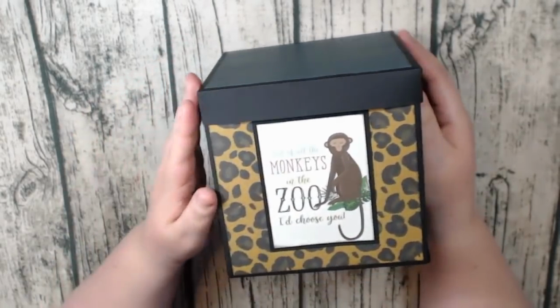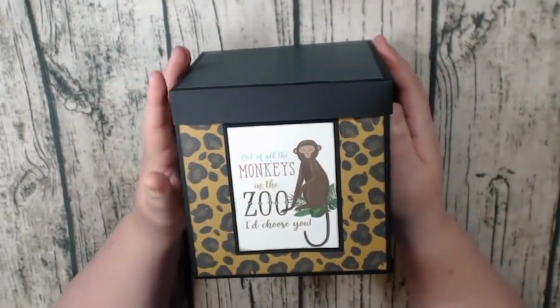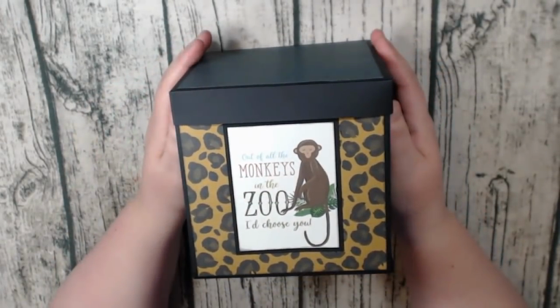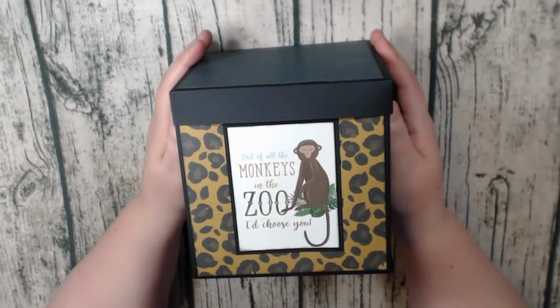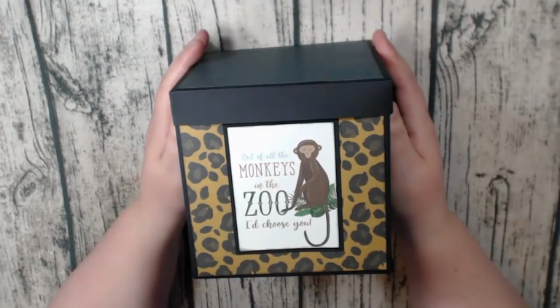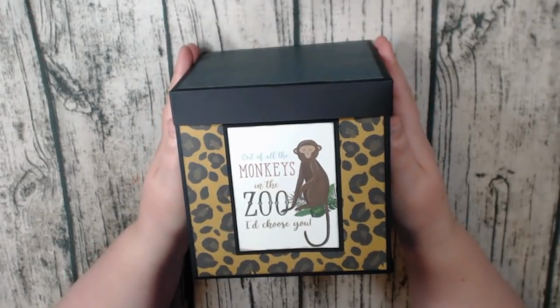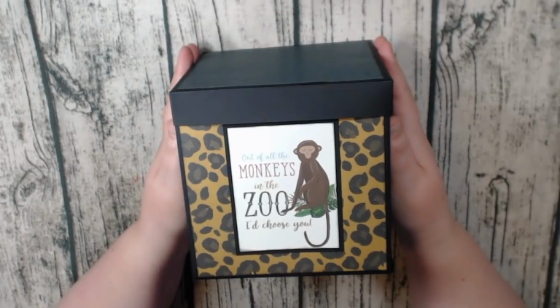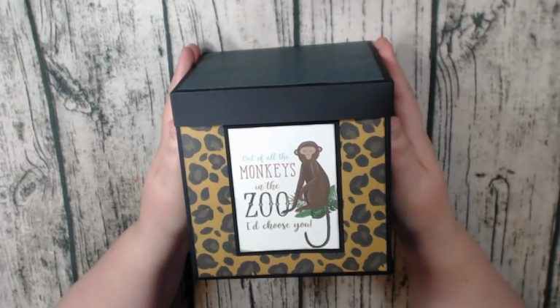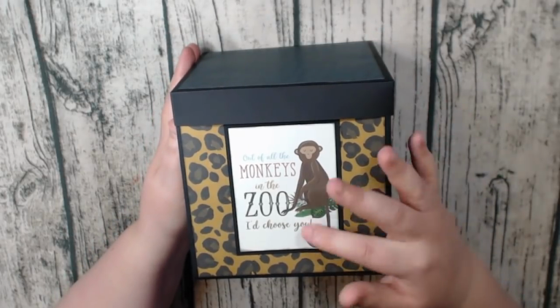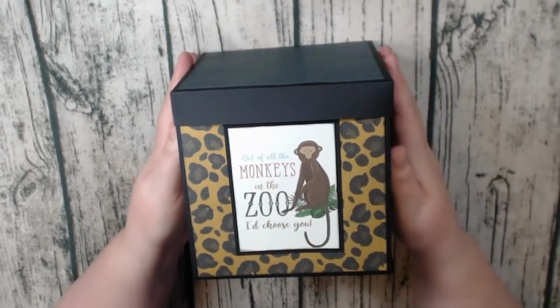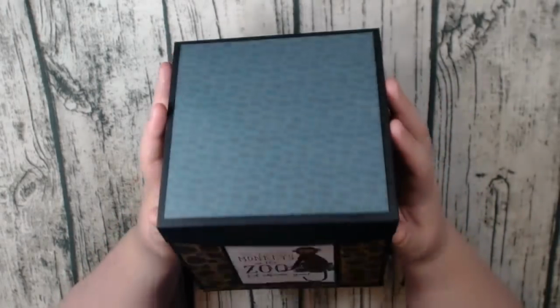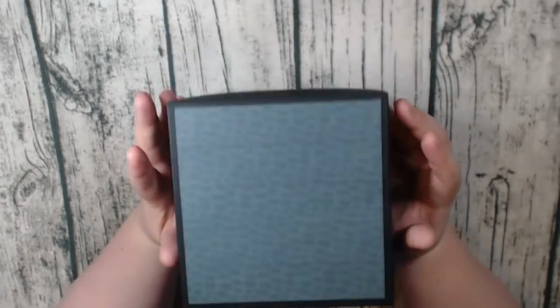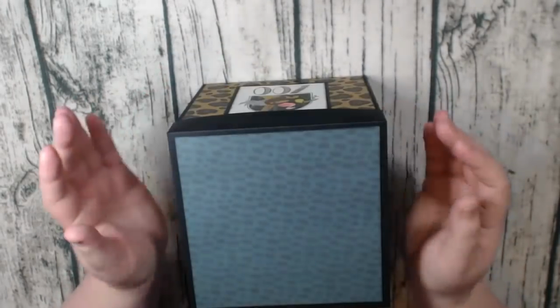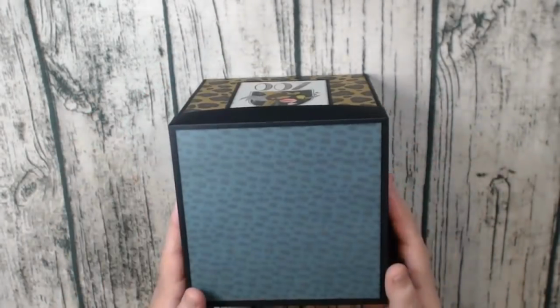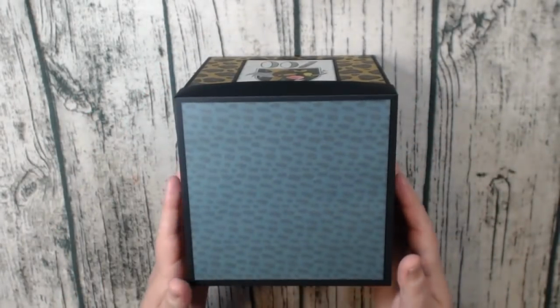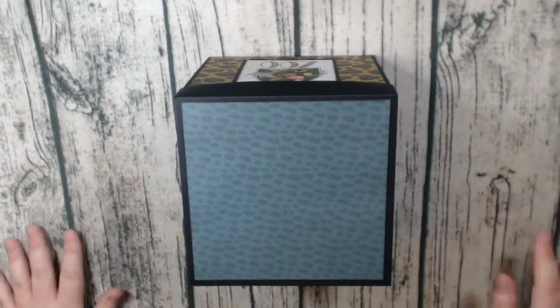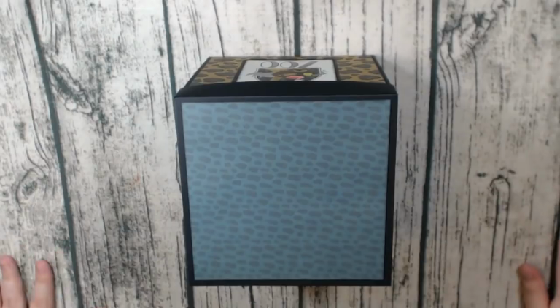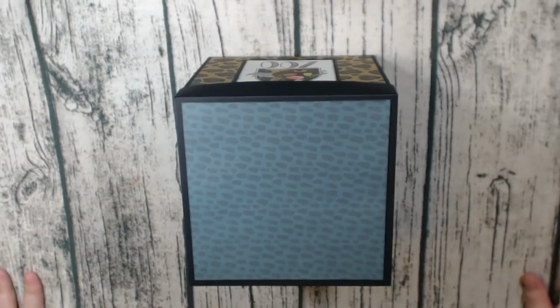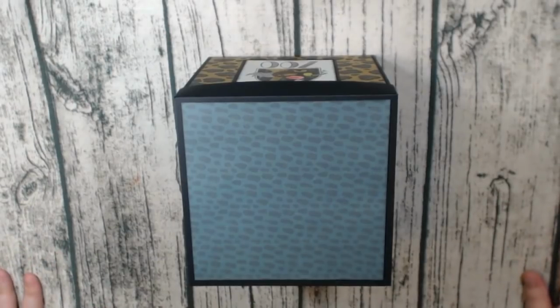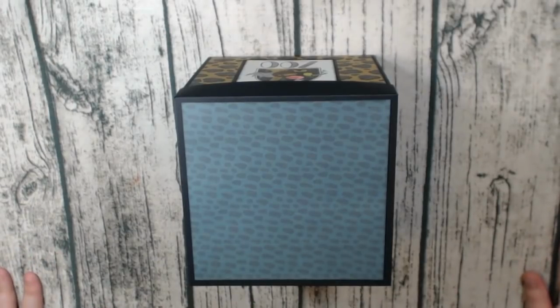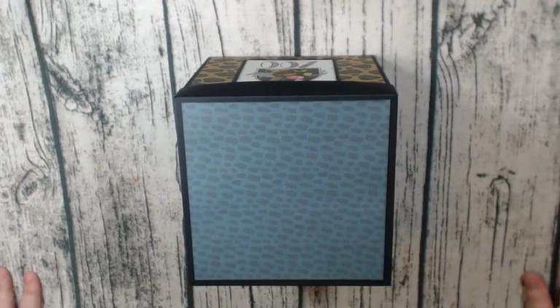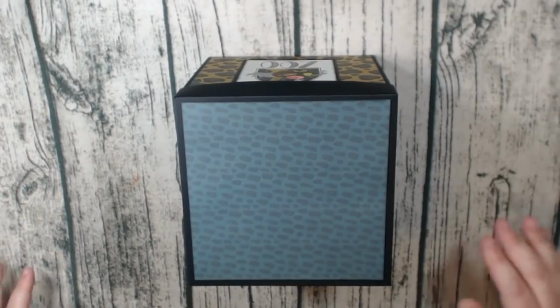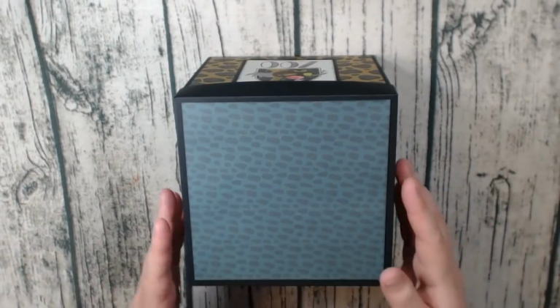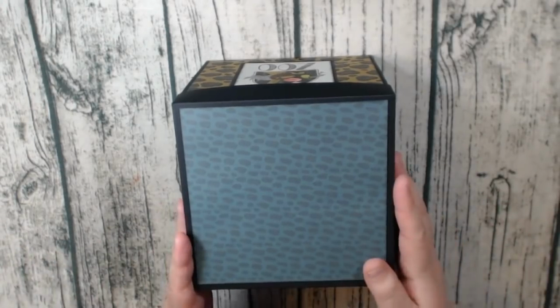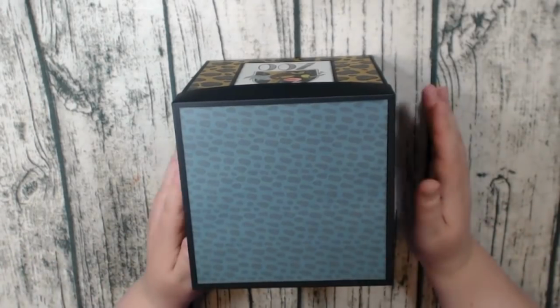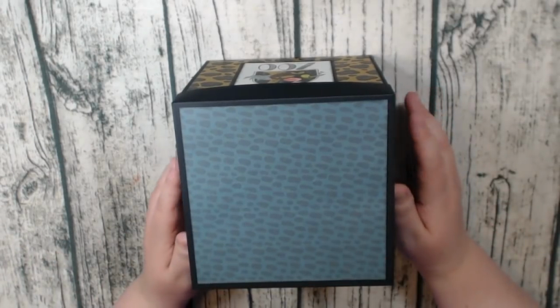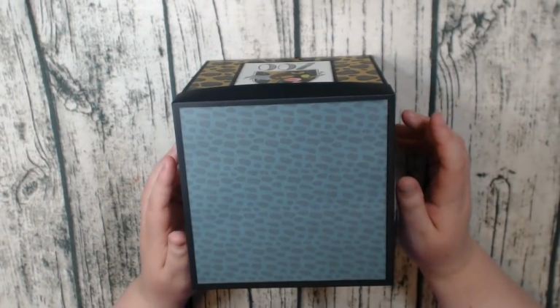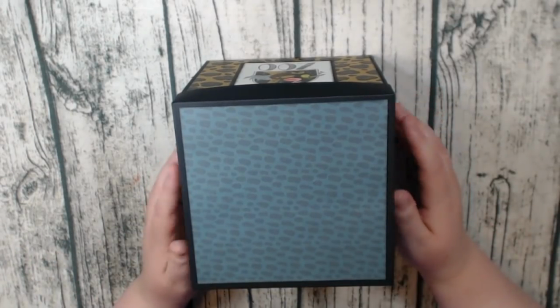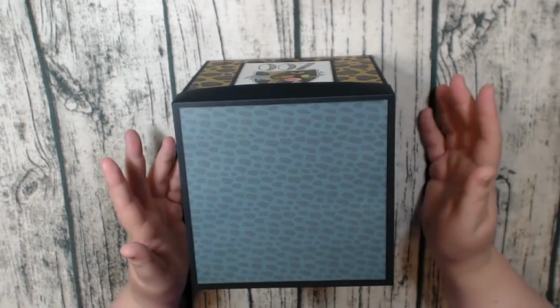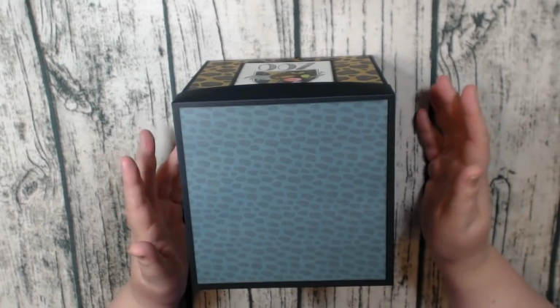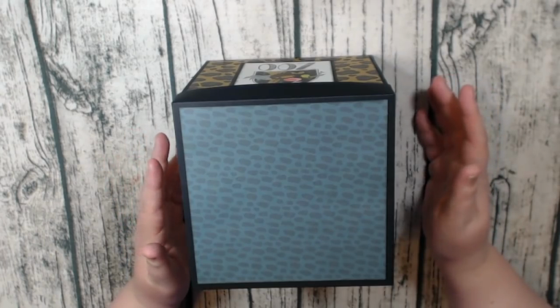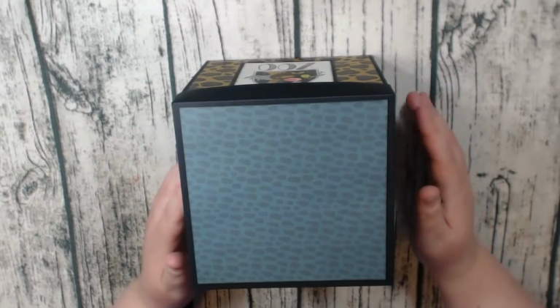And here is the side — really, really cute. I loved the cut-aparts here. I've already made a project using this collection, but this was just the perfect paper to use for this.